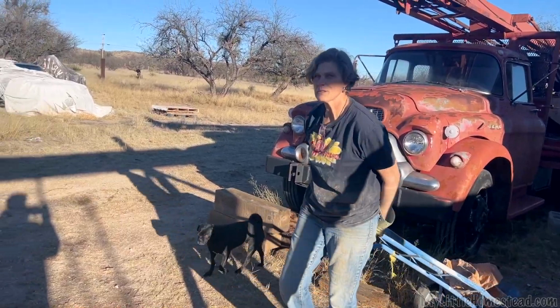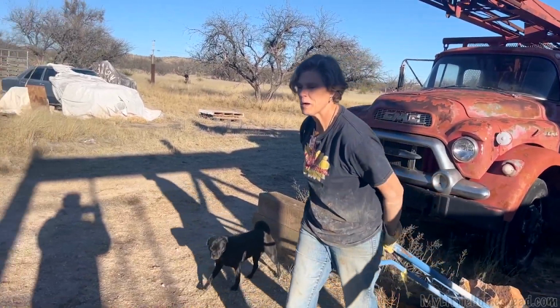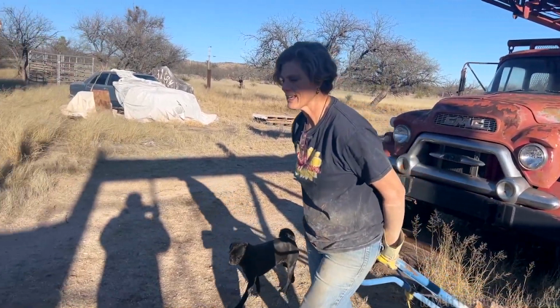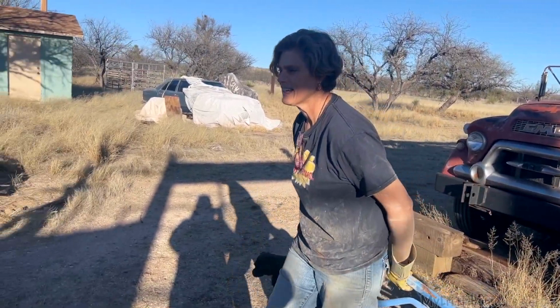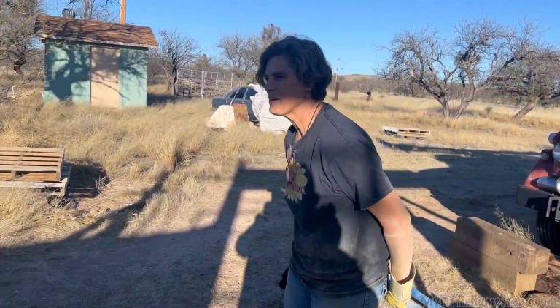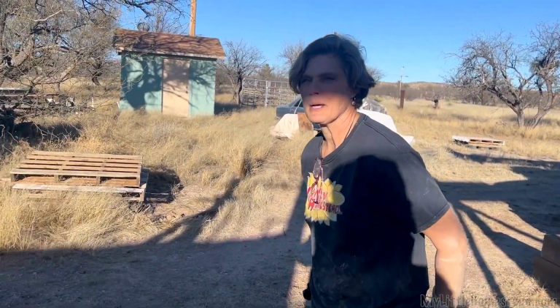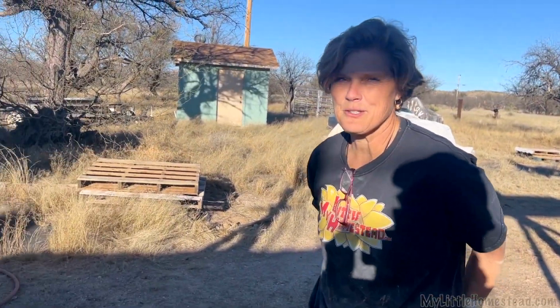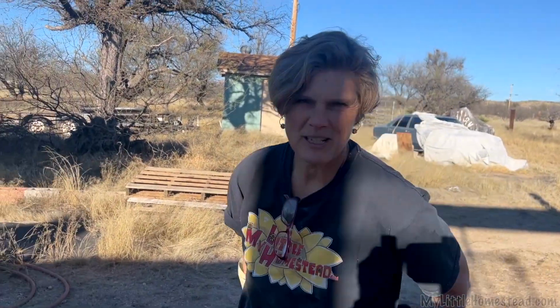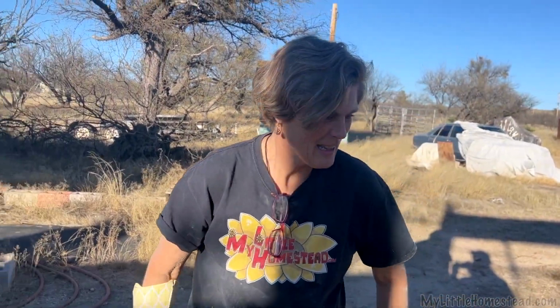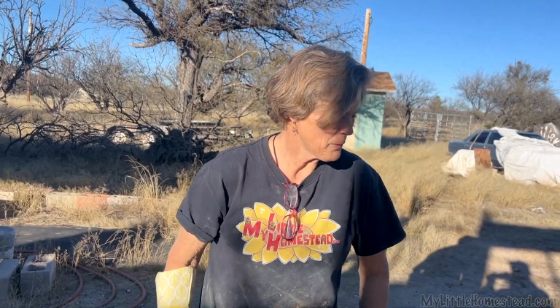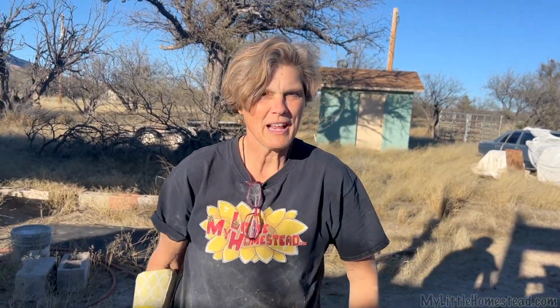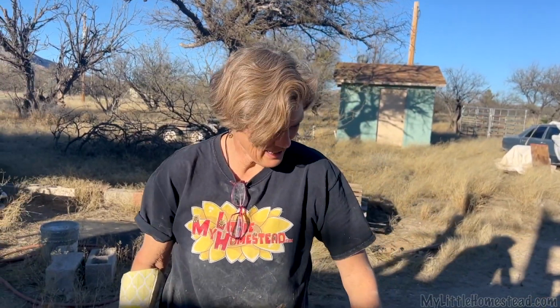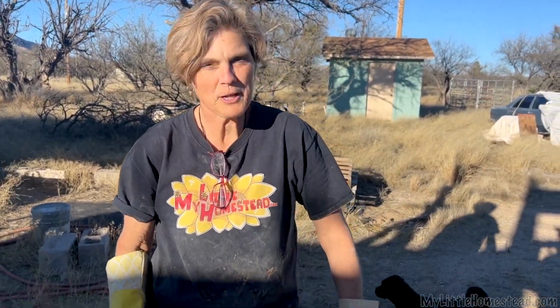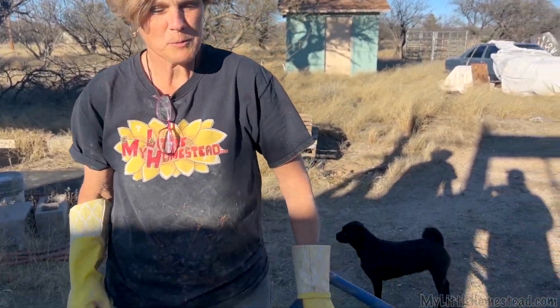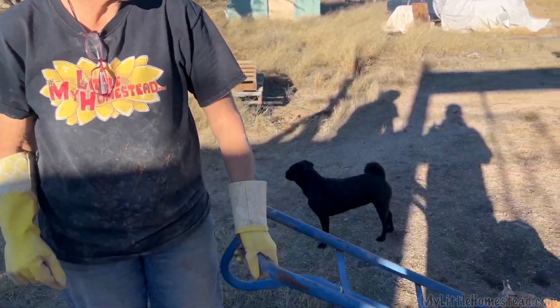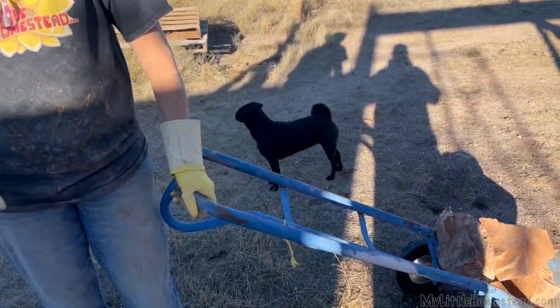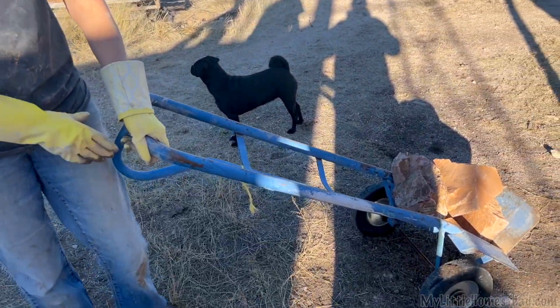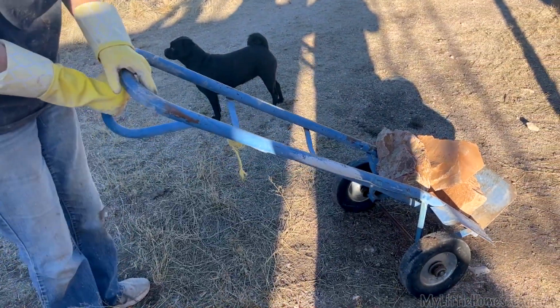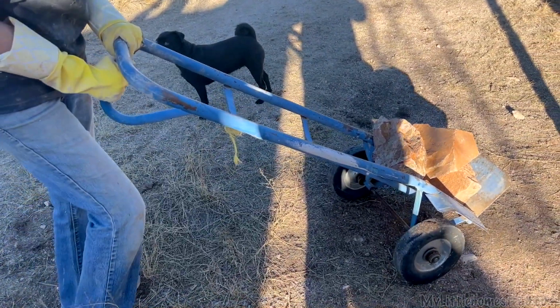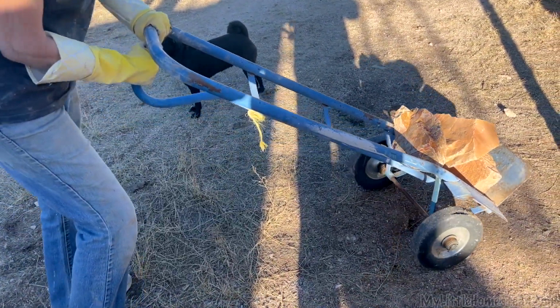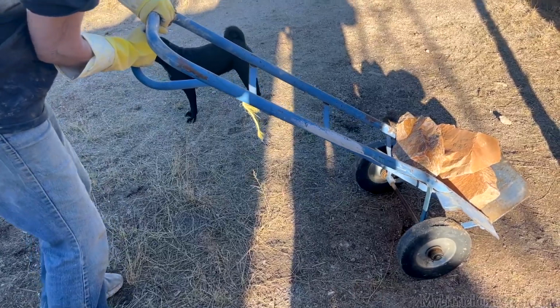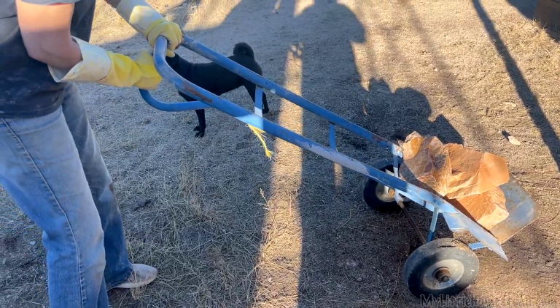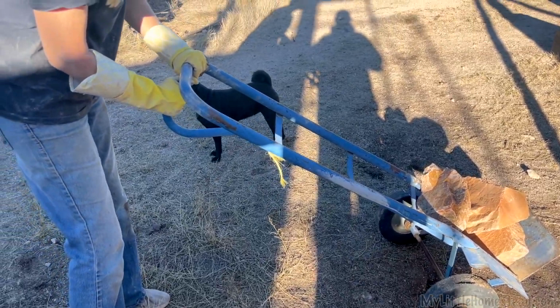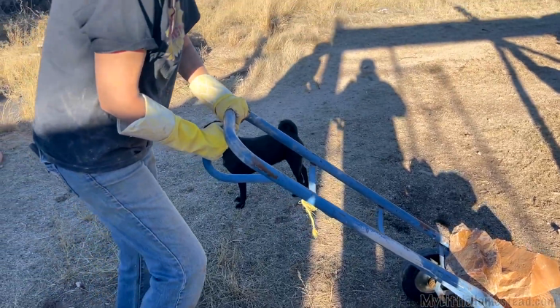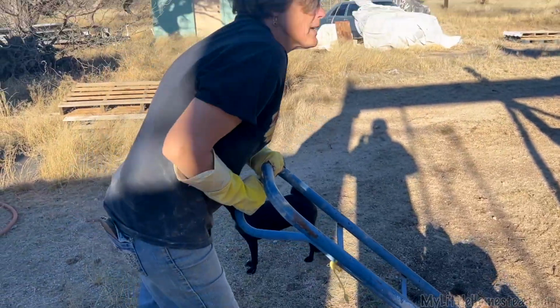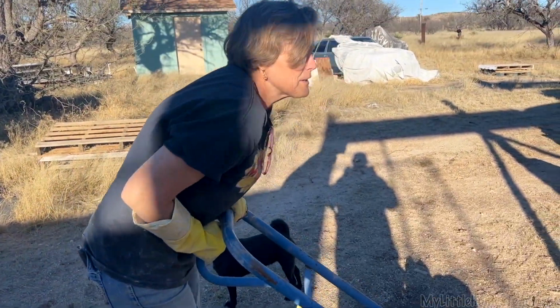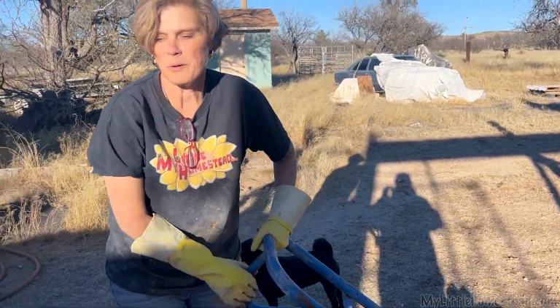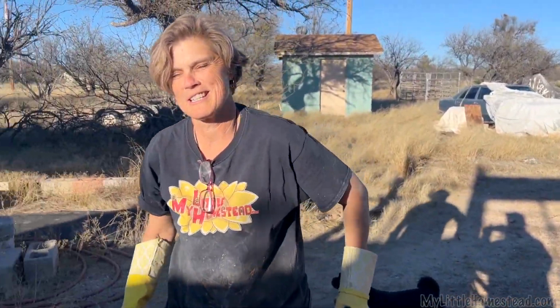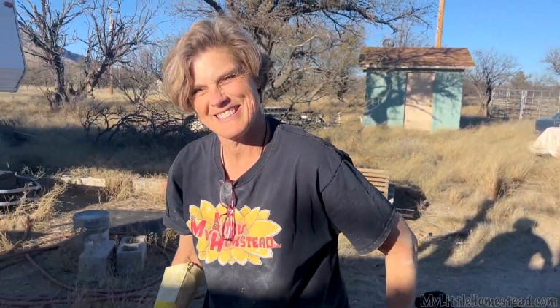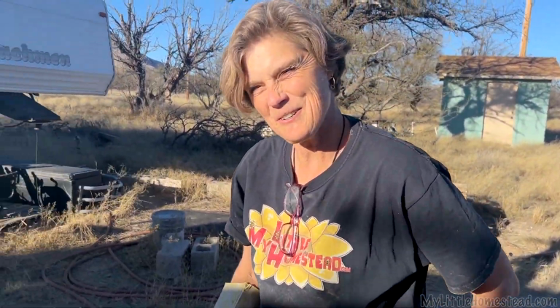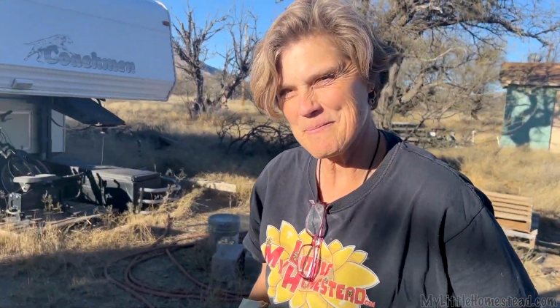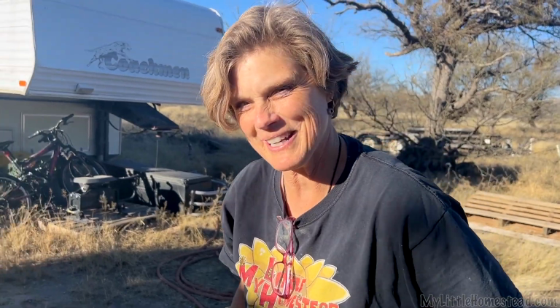I was told a while back — and maybe you can tell me if it's true — that when you pull a handcart, you're supposed to actually pull it and not push it, so that if the load falls, you won't get hurt. You pull it. Is that true, or was I being punked?